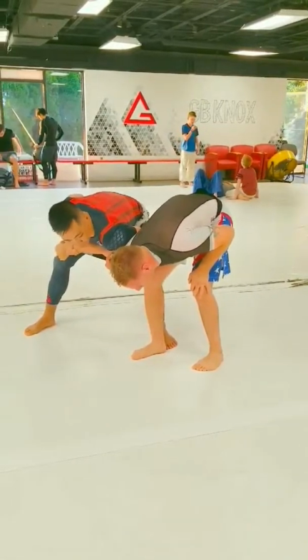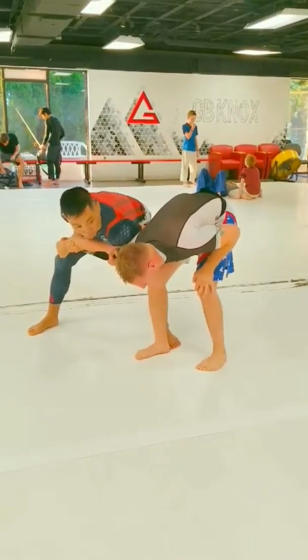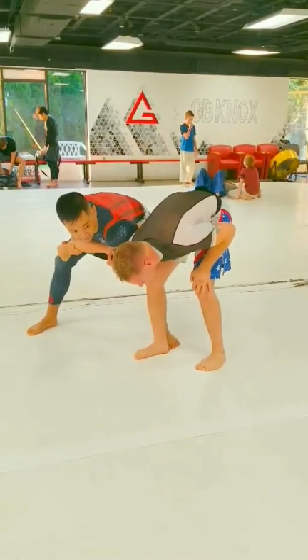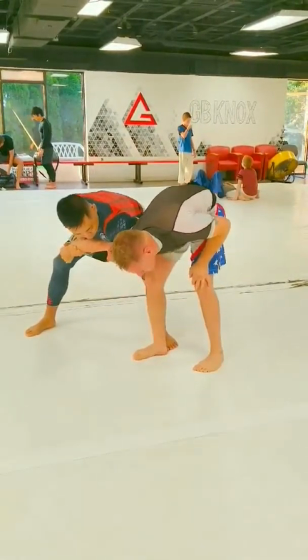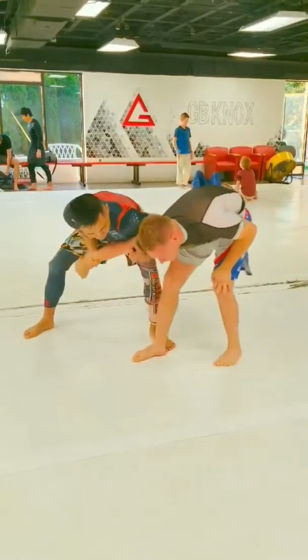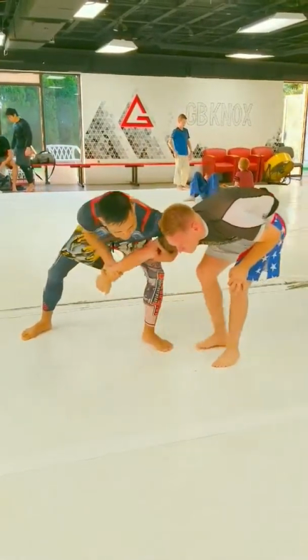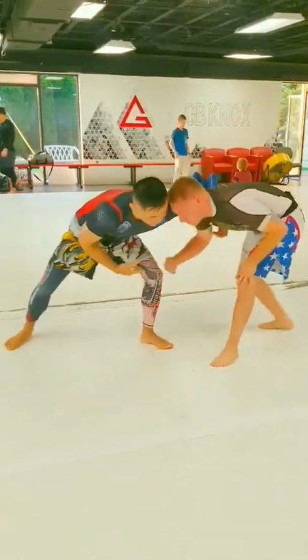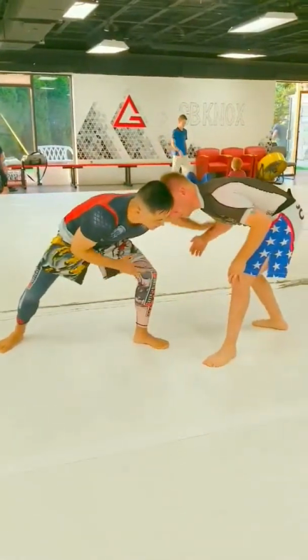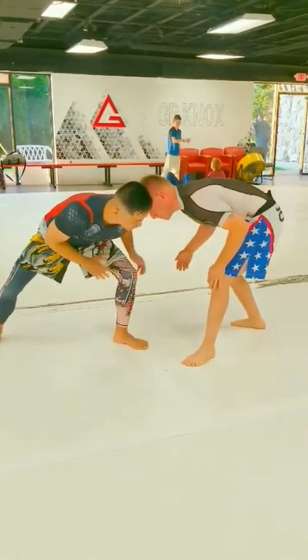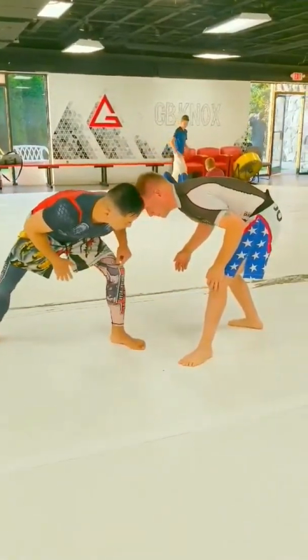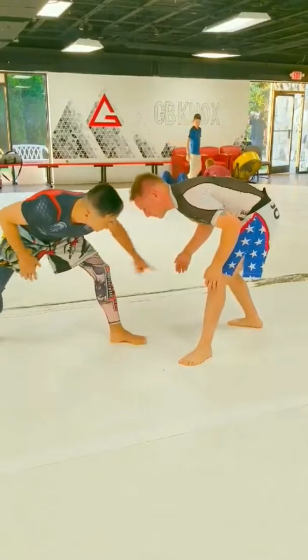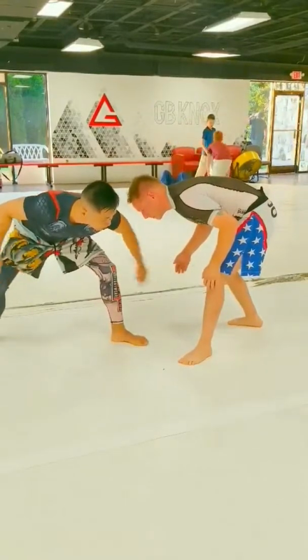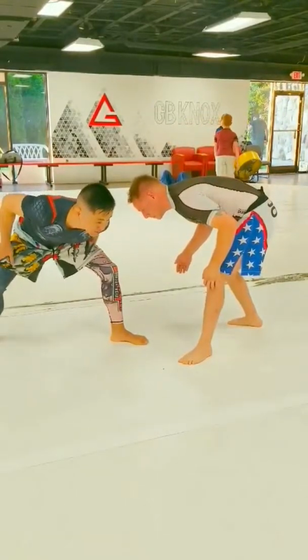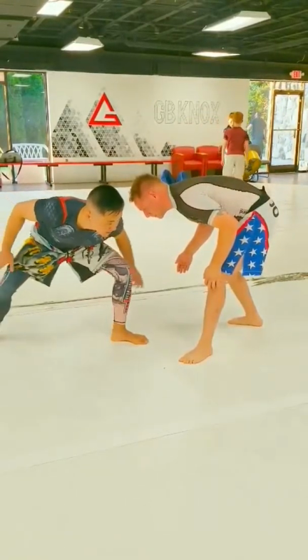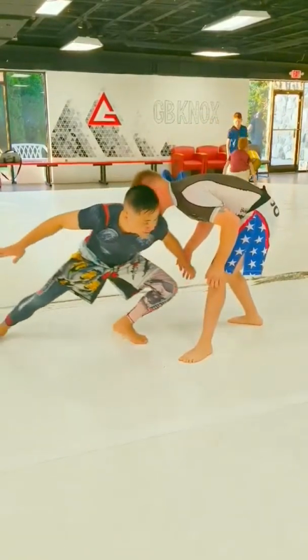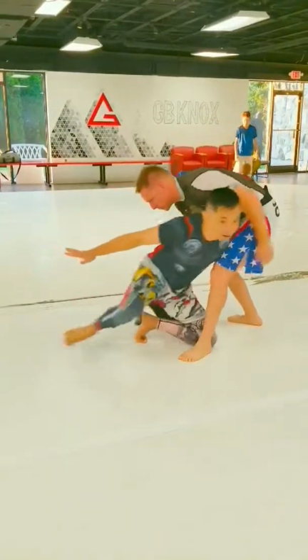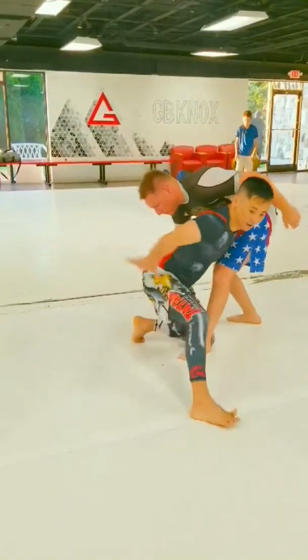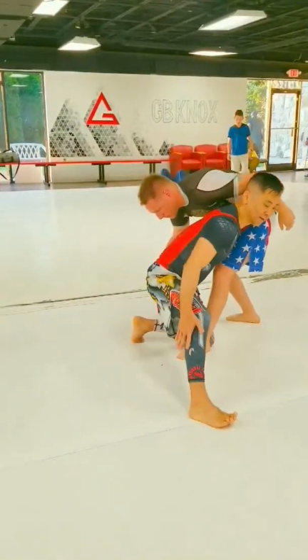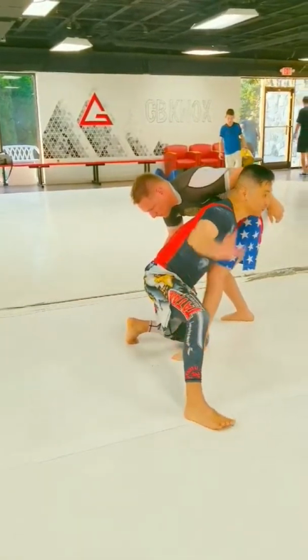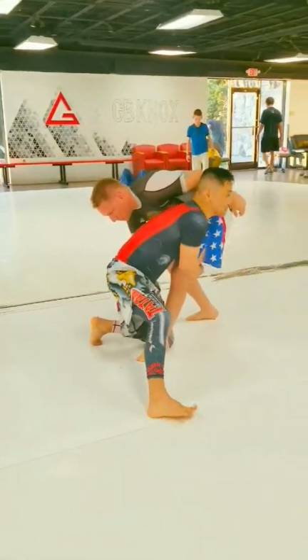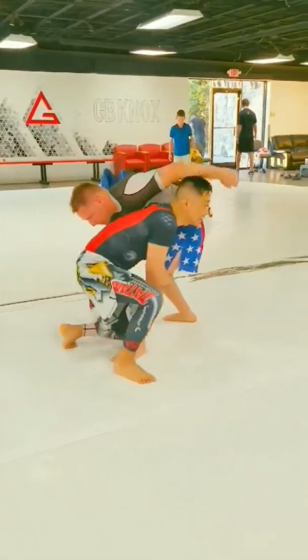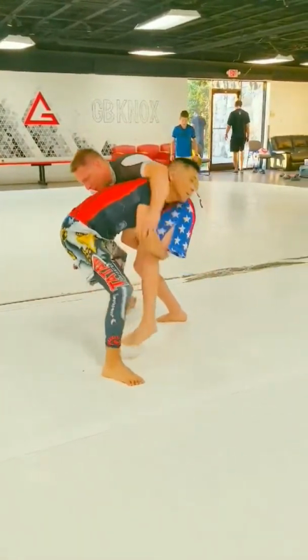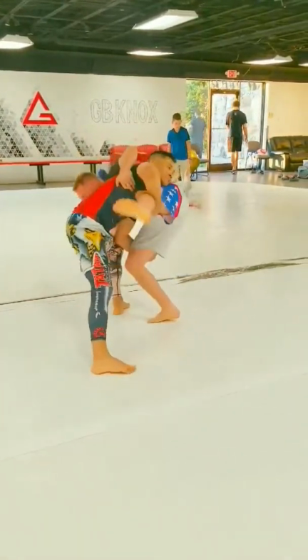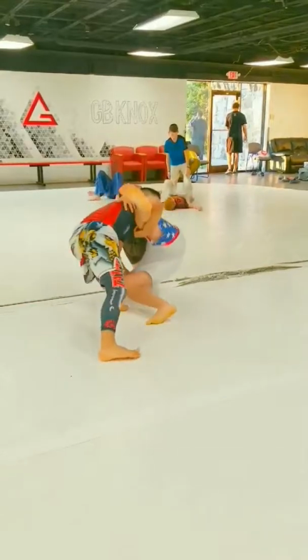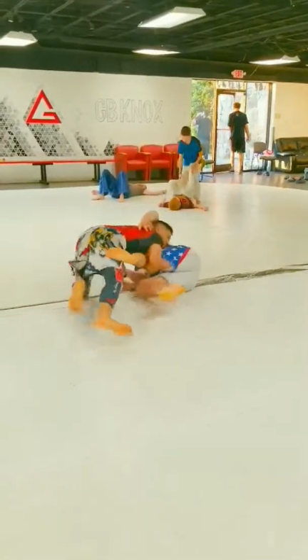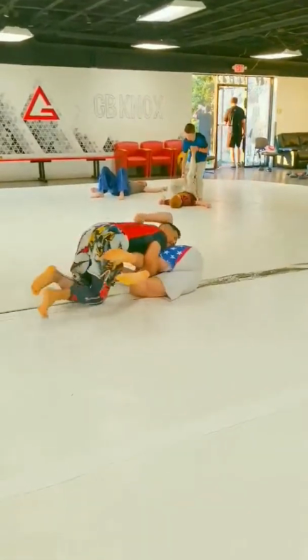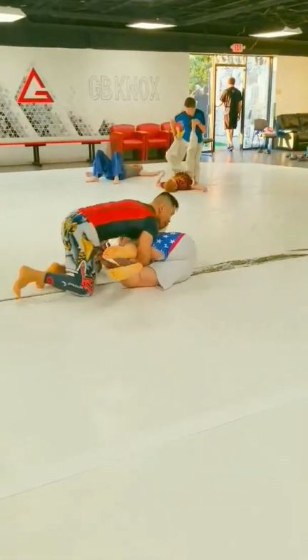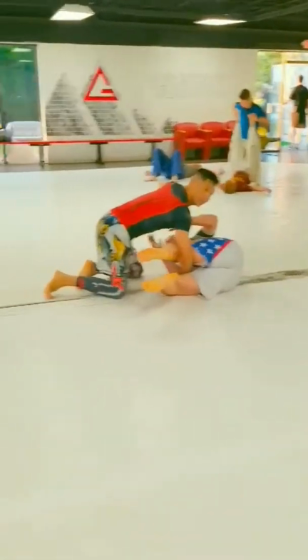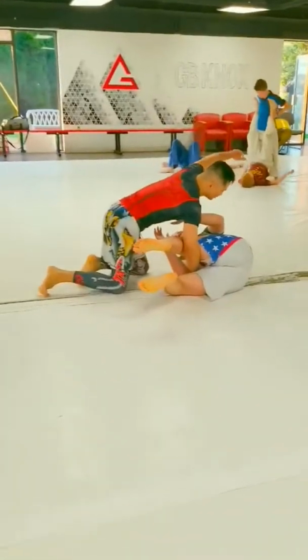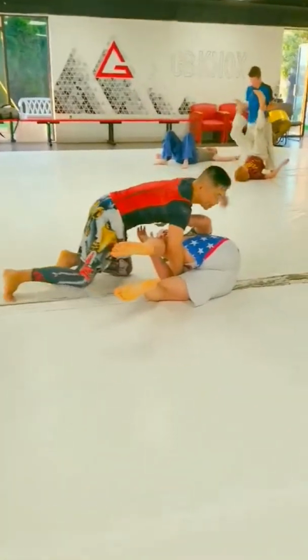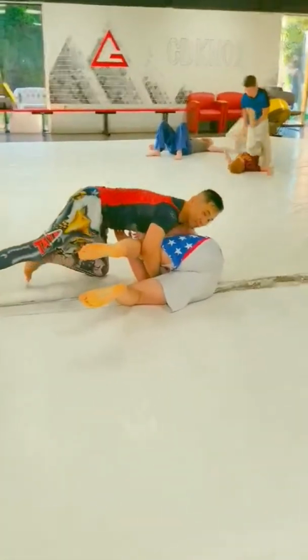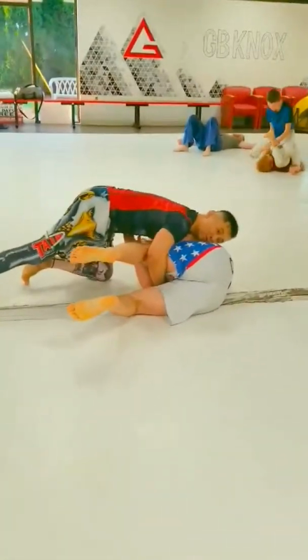This time he yanks a pull out. It pulls out, gives me an angle to shoot a double. I aim my knee right in between his legs, bring my other leg over and step off the side, blast him through. I cut through and lock up the cradle.